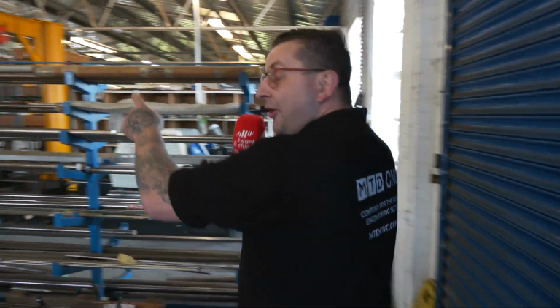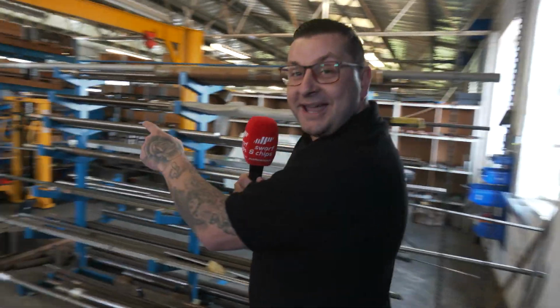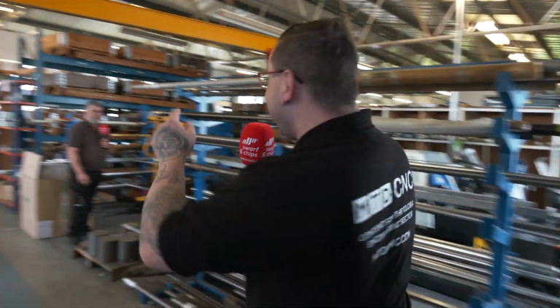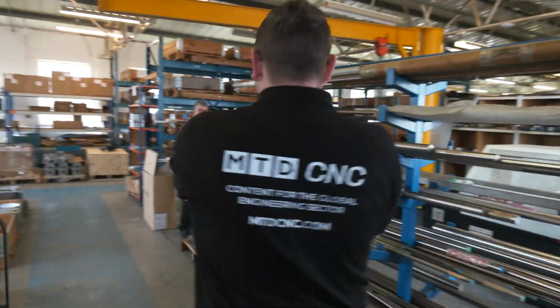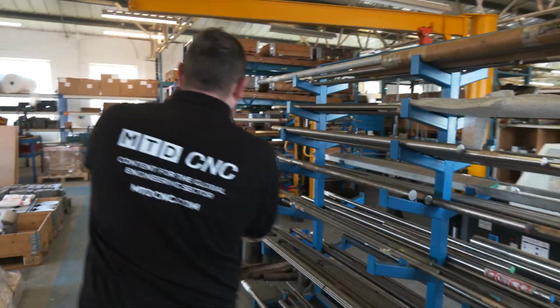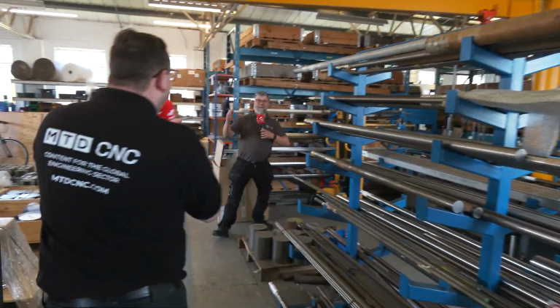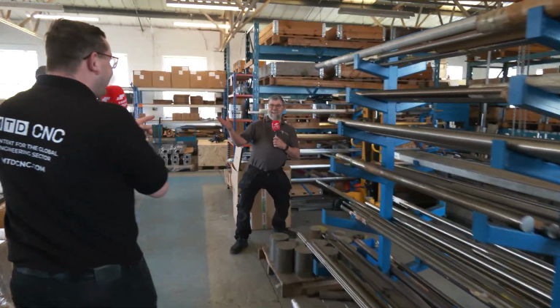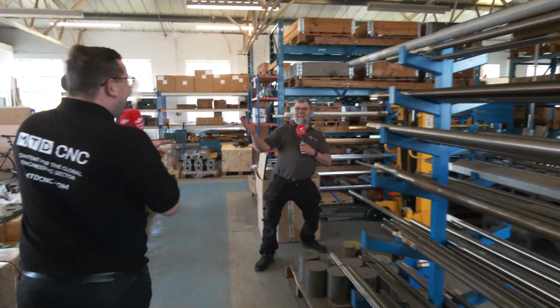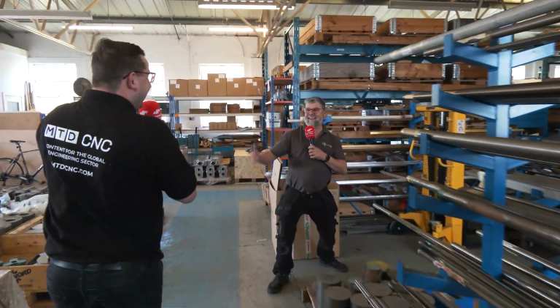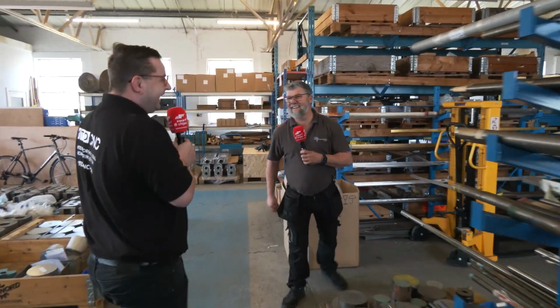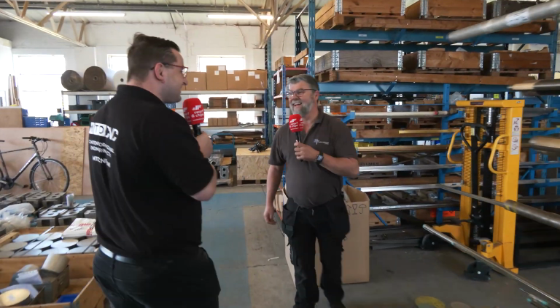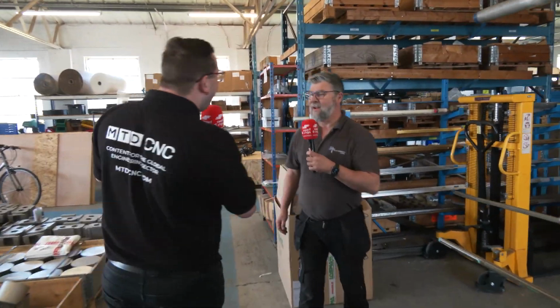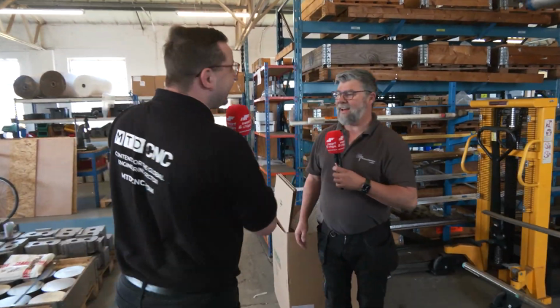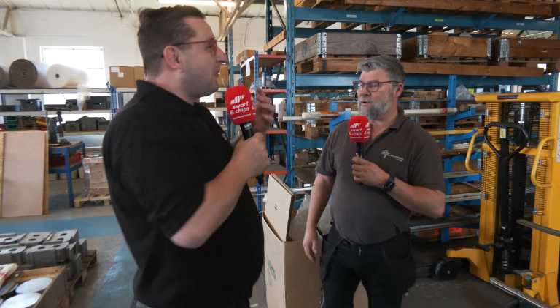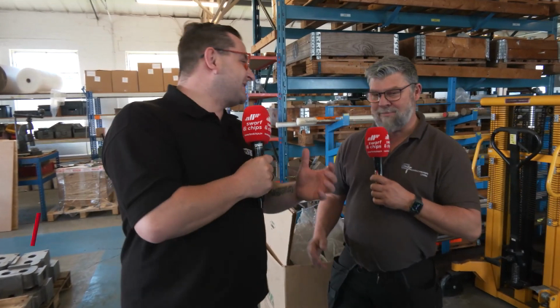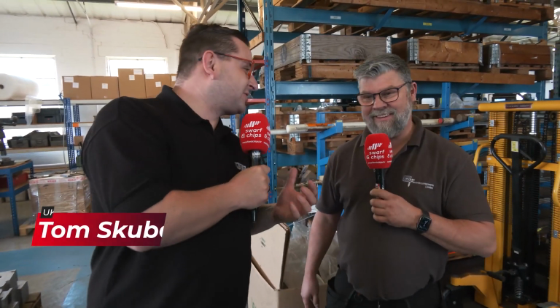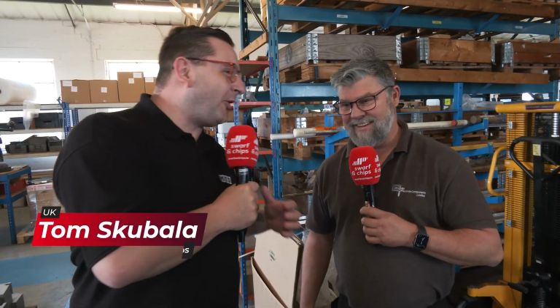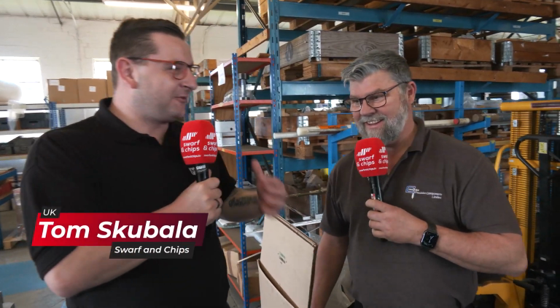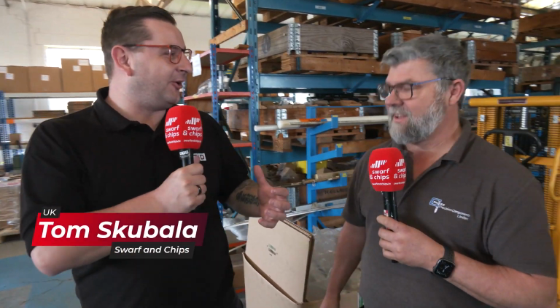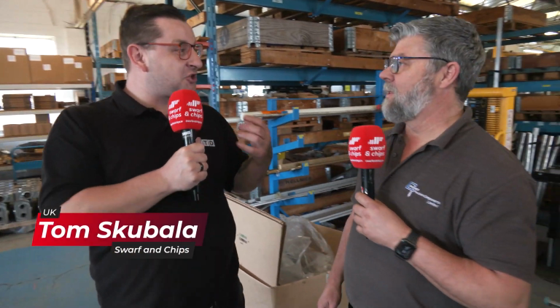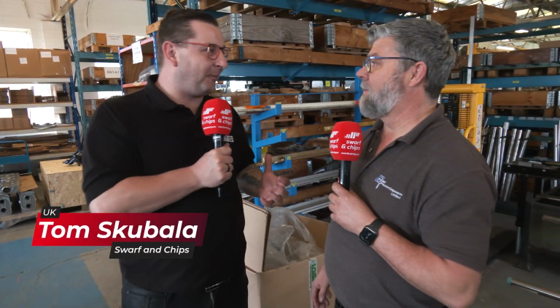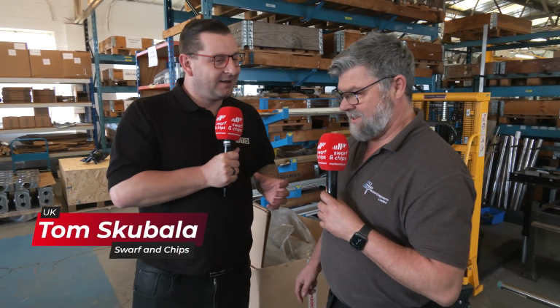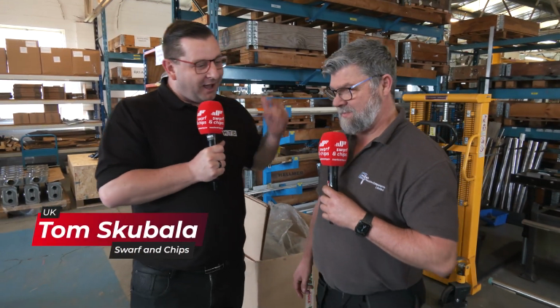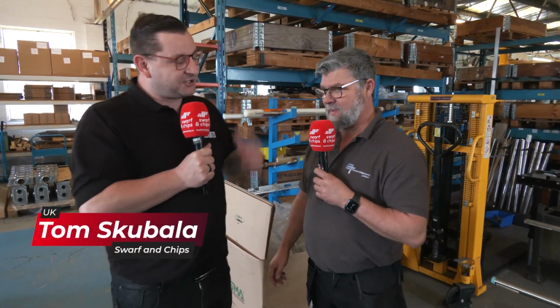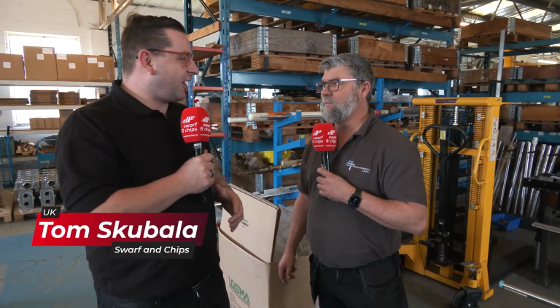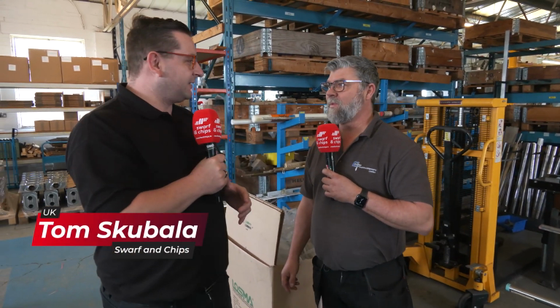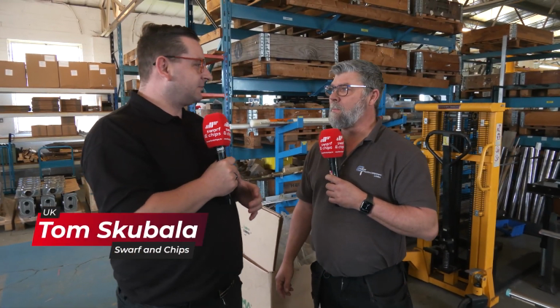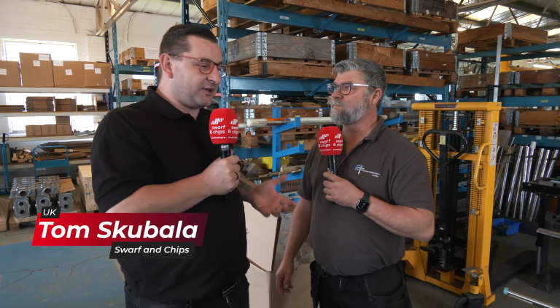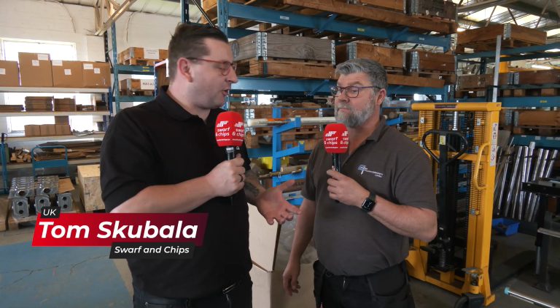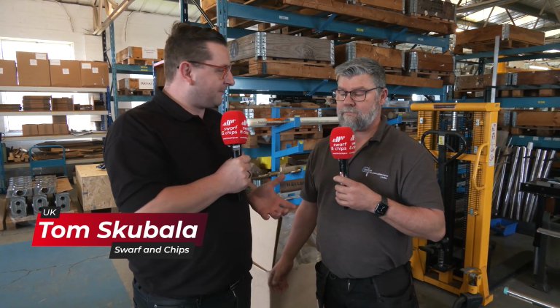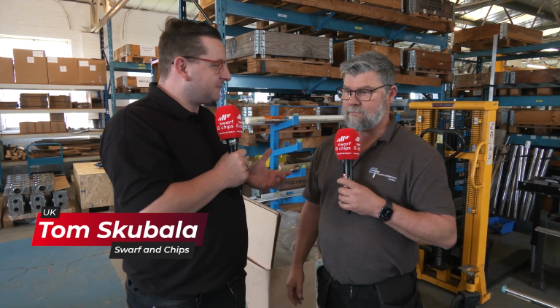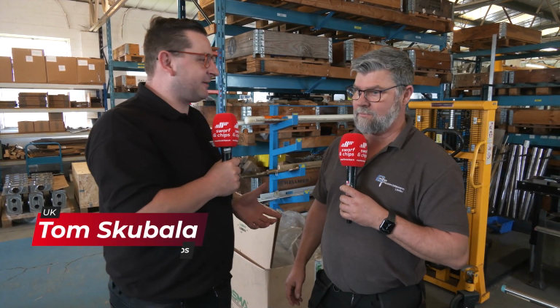Look who it is — it's the main man, Mark. So Mark, we're going to take a tour of your shop. Yes, and to start with, the first thing that always happens: material.